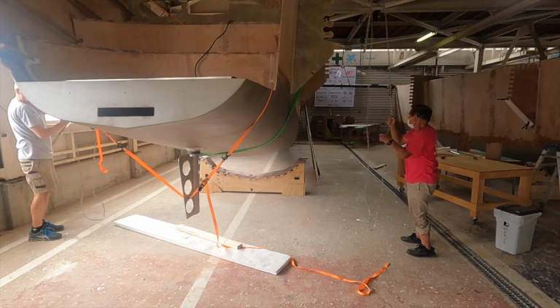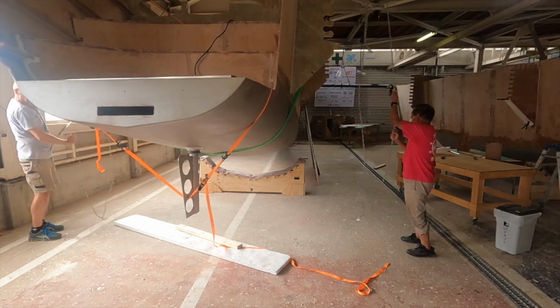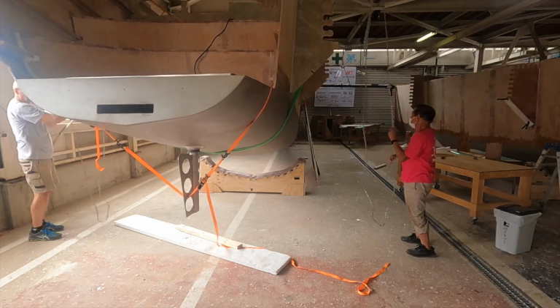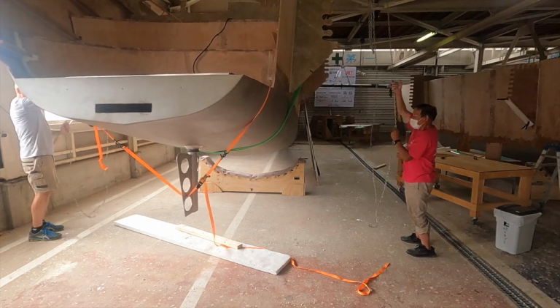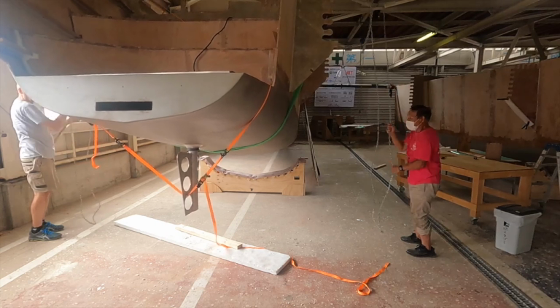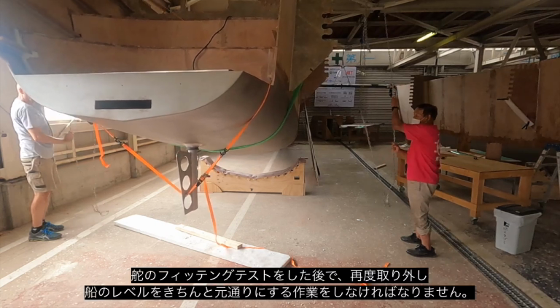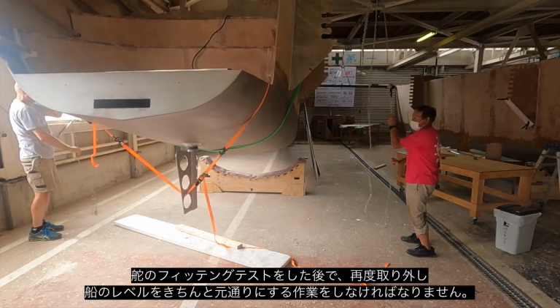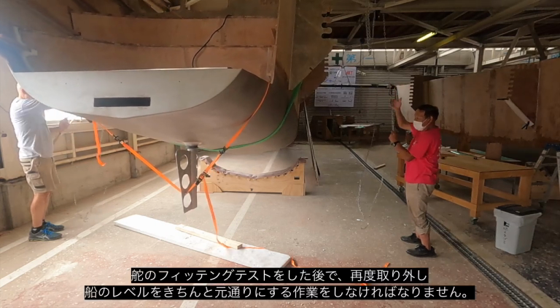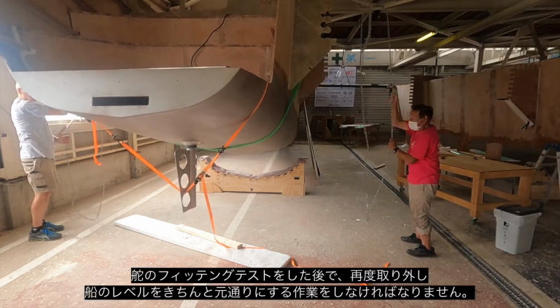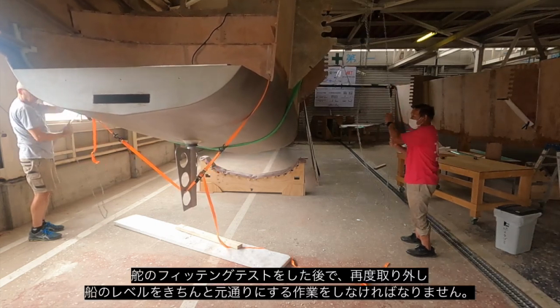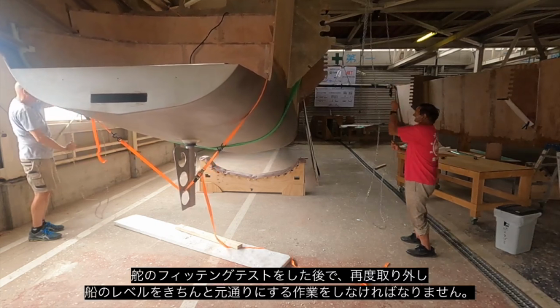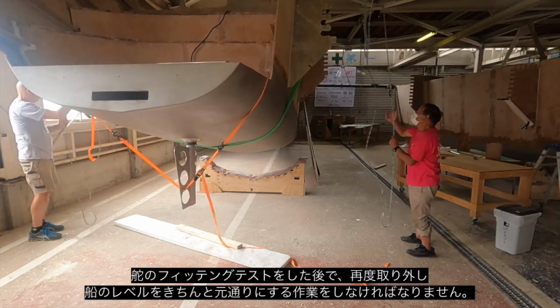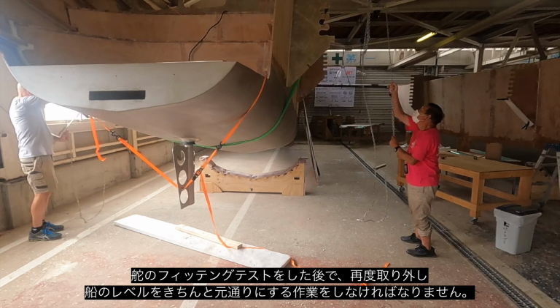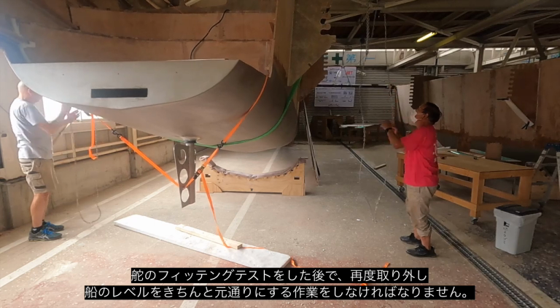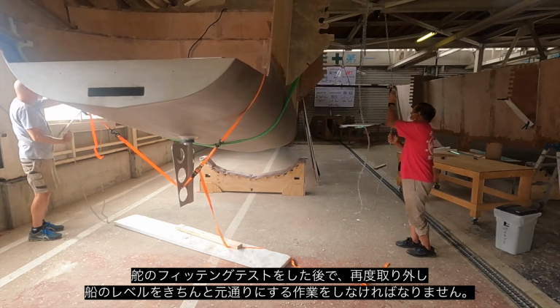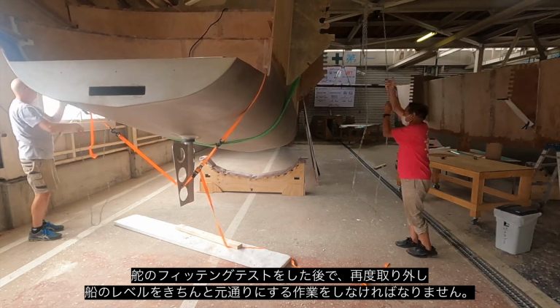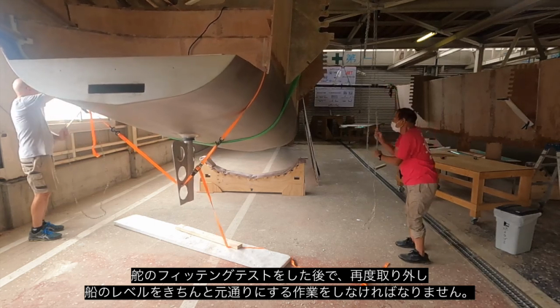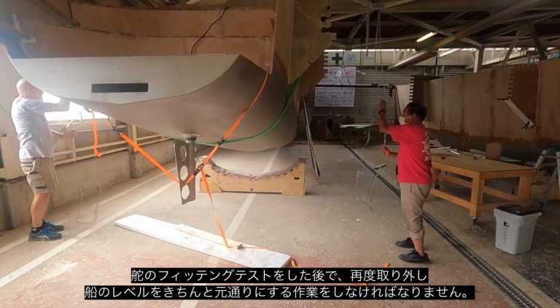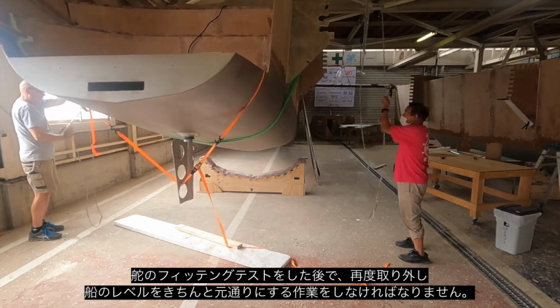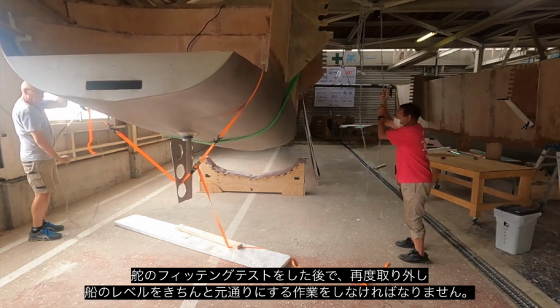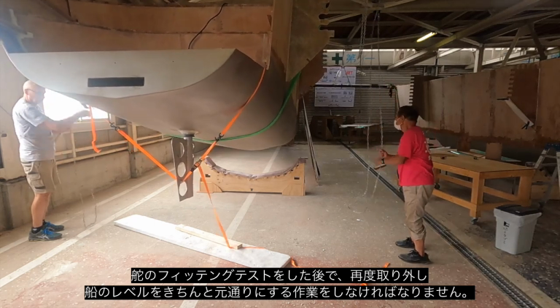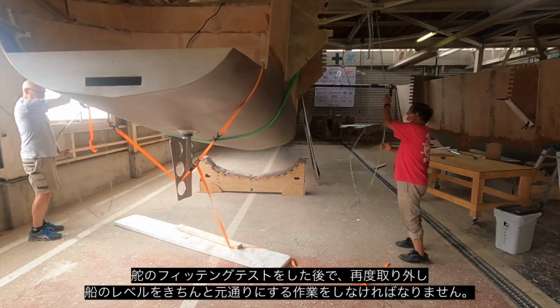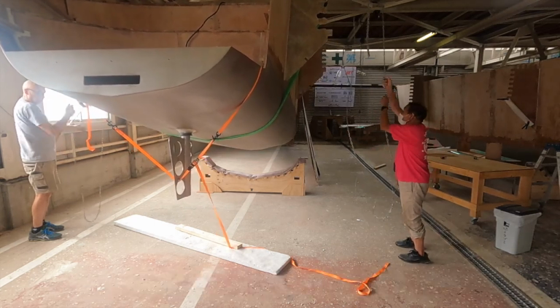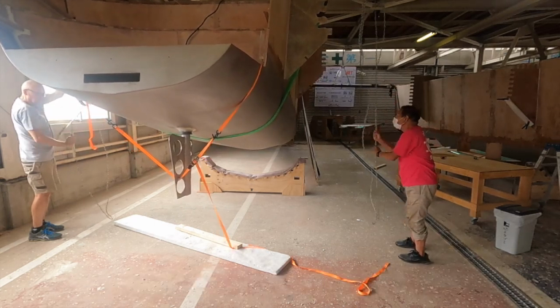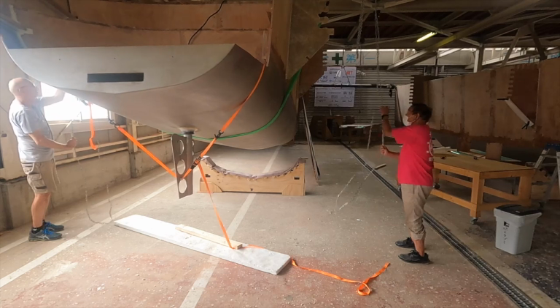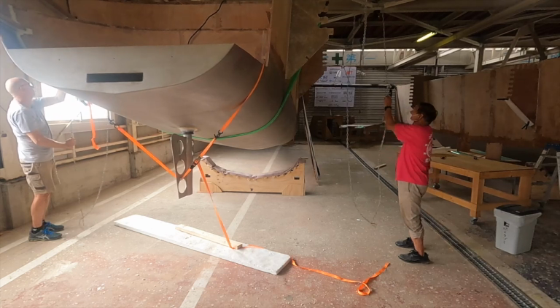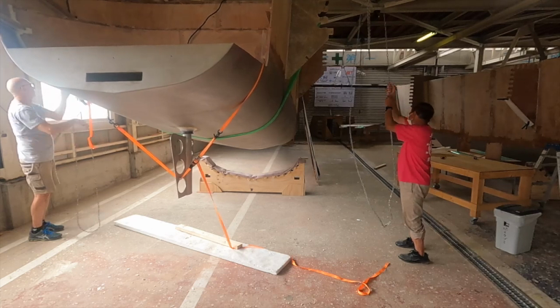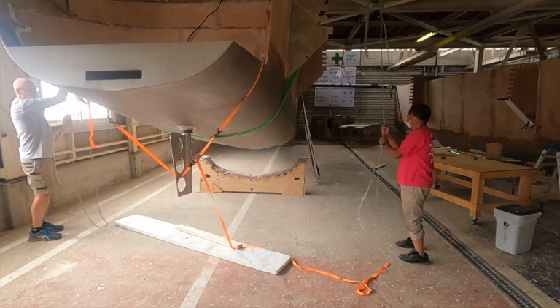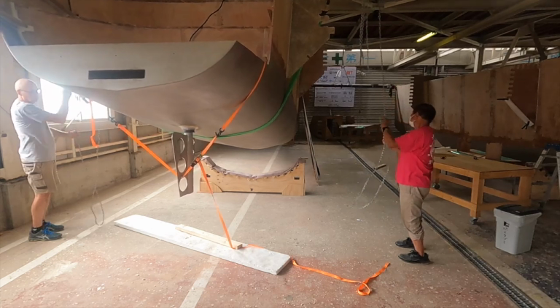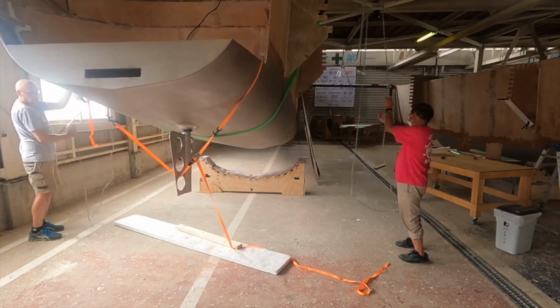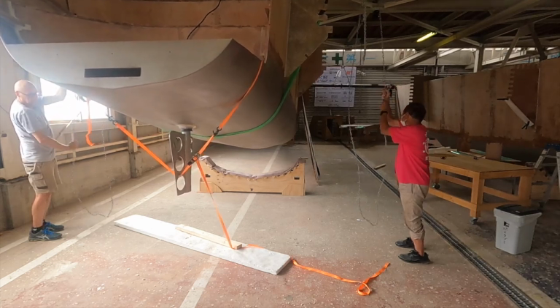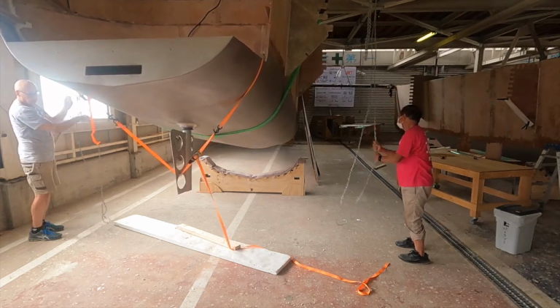Once we had the rudder post test fitted, we had to pull it out and lower the hull back down into its cradle and make sure it's all level.